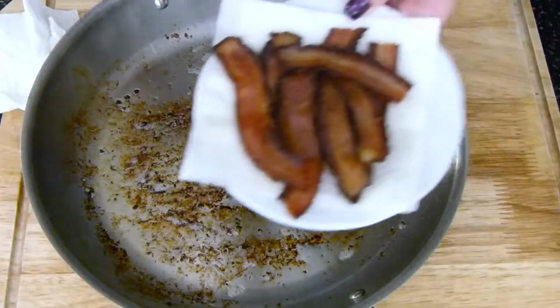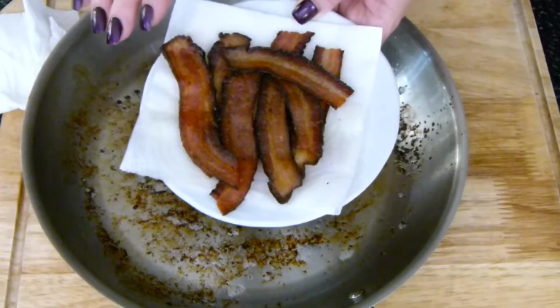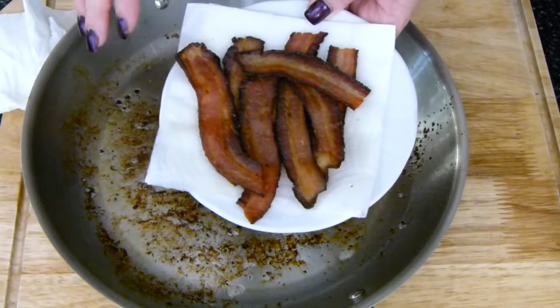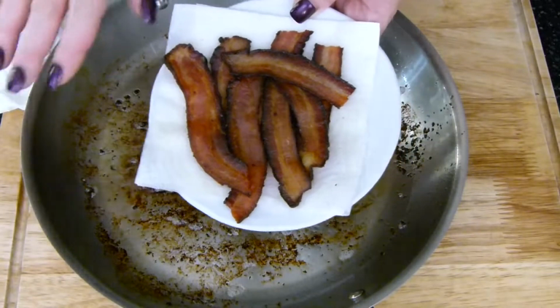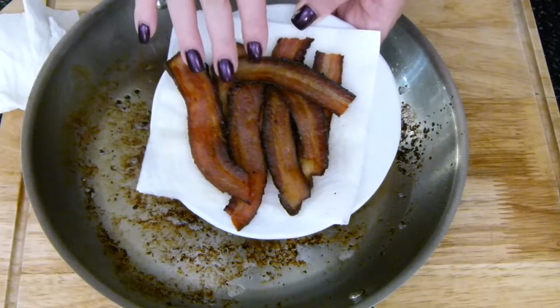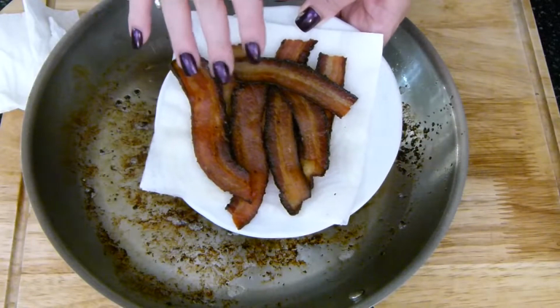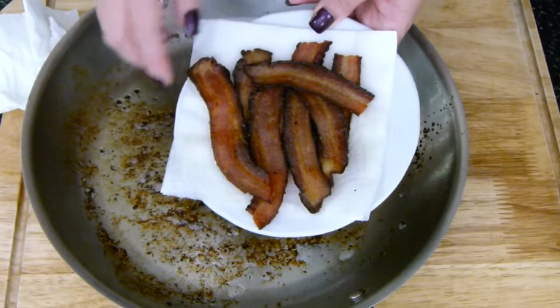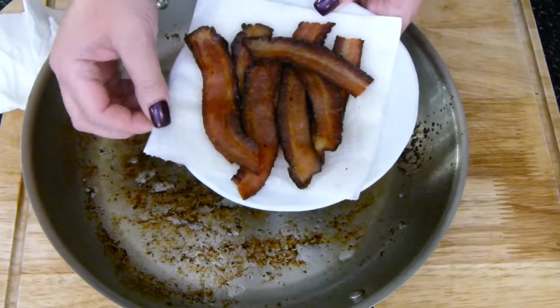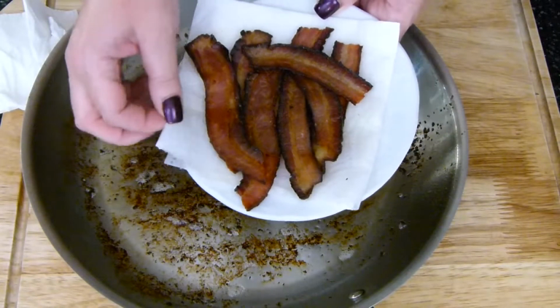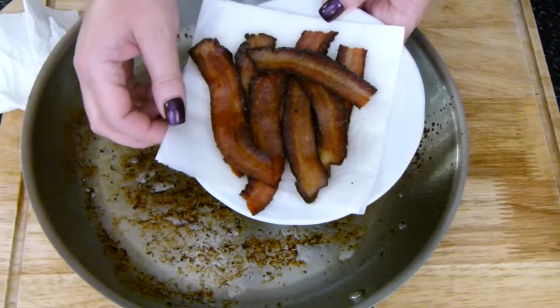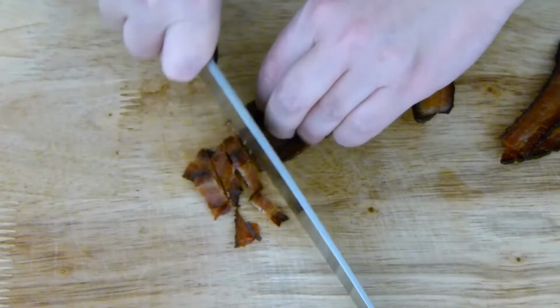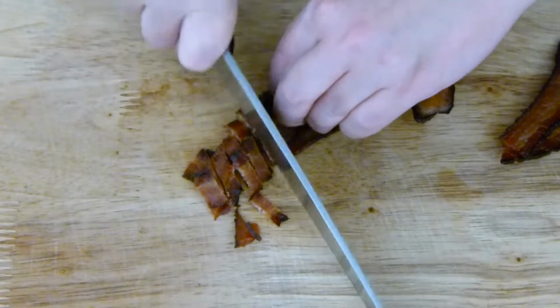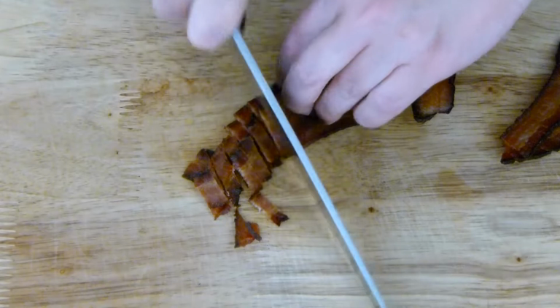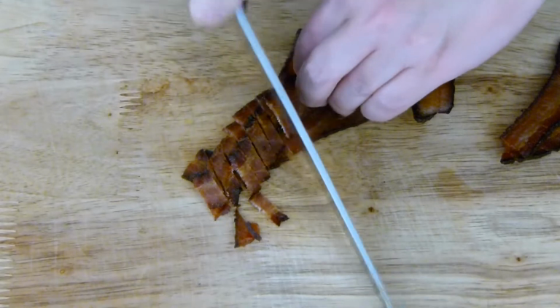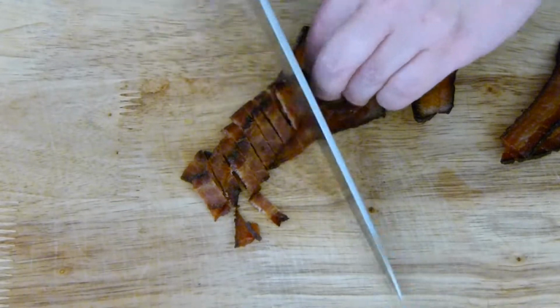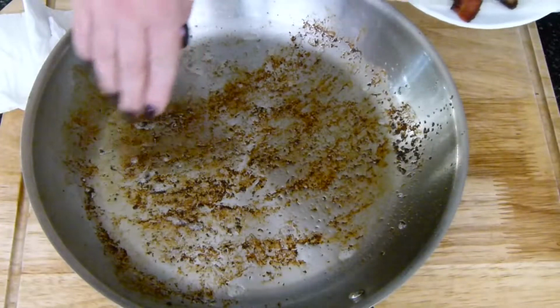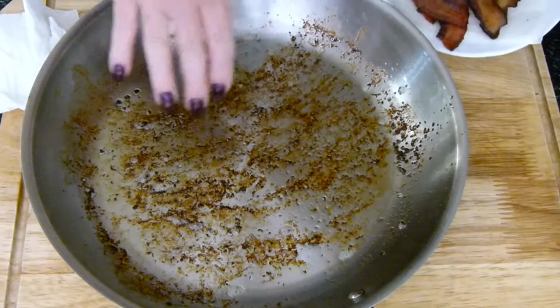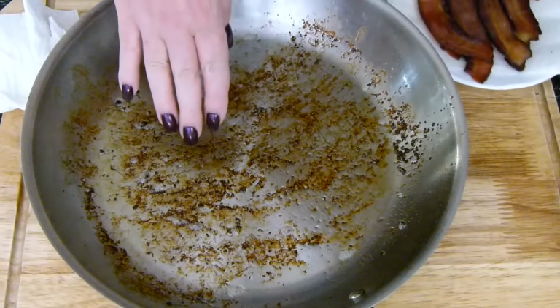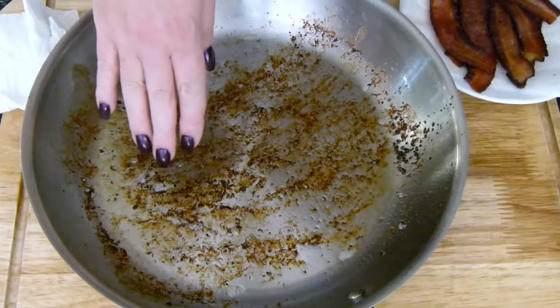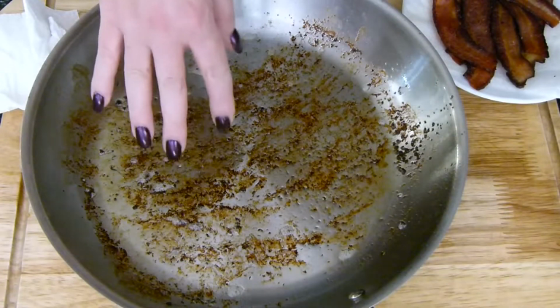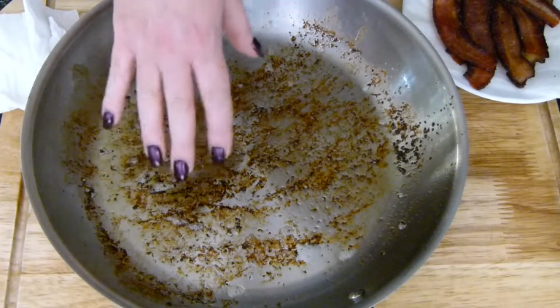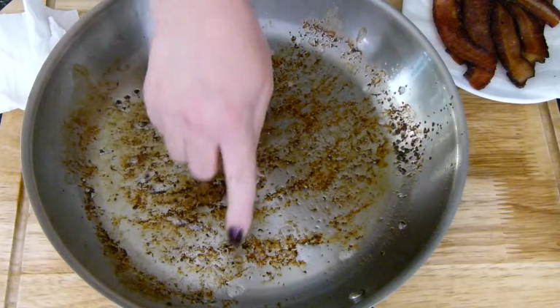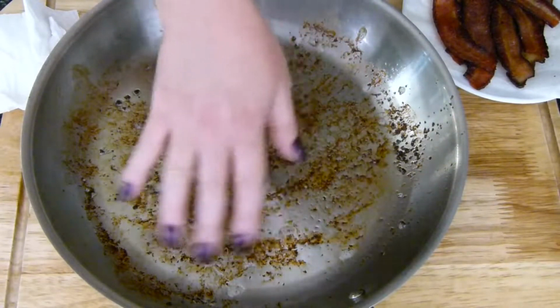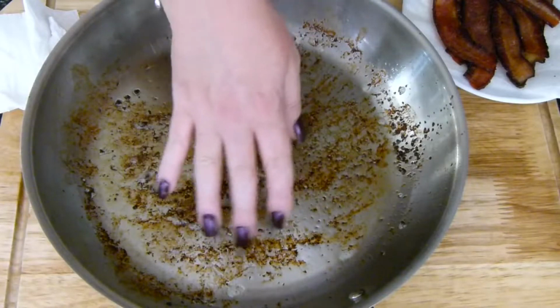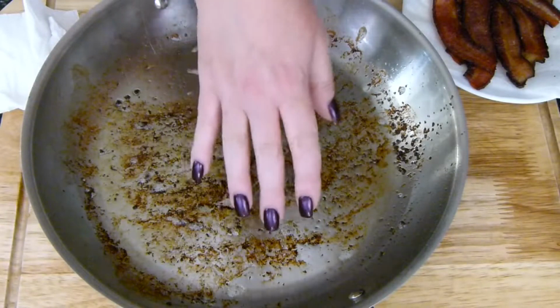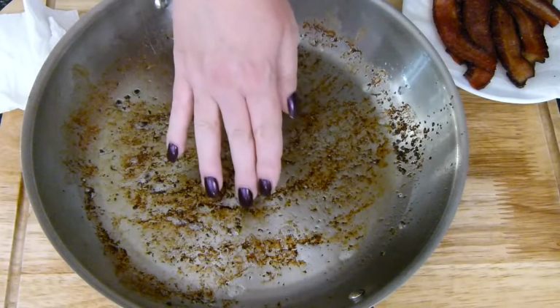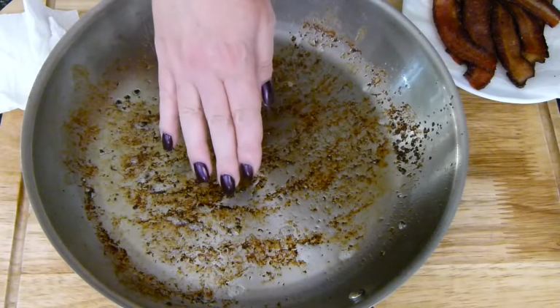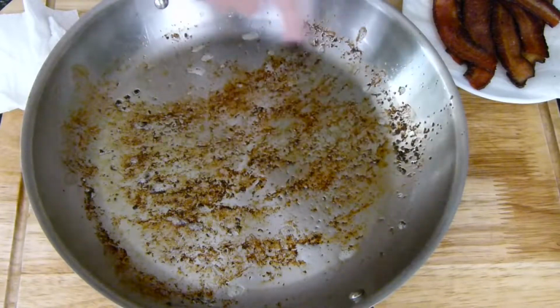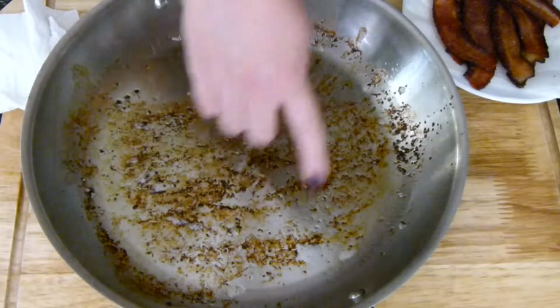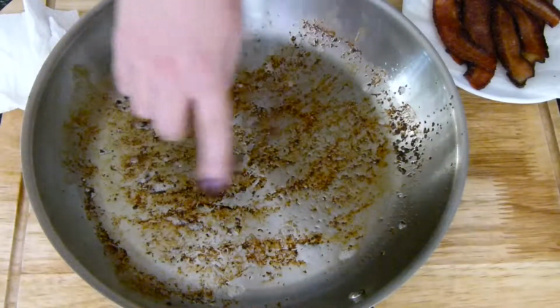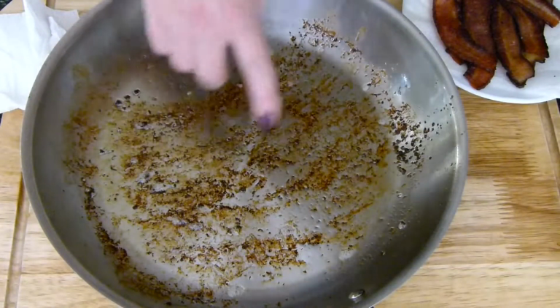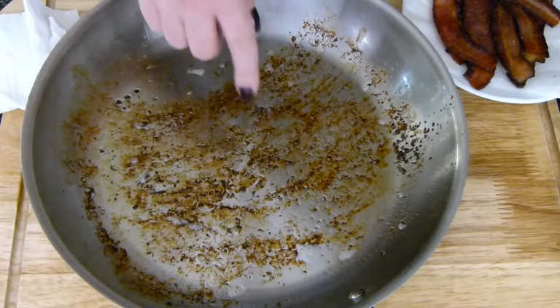Once your bacon is done rendering, go ahead and remove it from the pan and put it on a paper towel to drain. We're going to chop this and use it as a garnish. I went ahead and drained all of the bacon grease, except for a tiny little bit, maybe a teaspoon or so, and I'm going to leave all of these little bits inside of here.